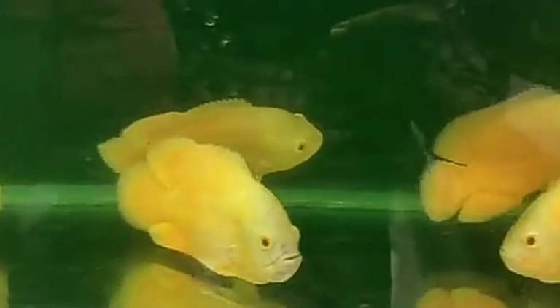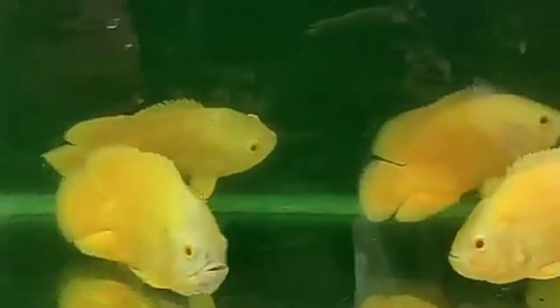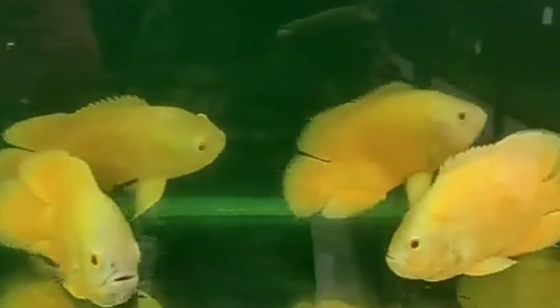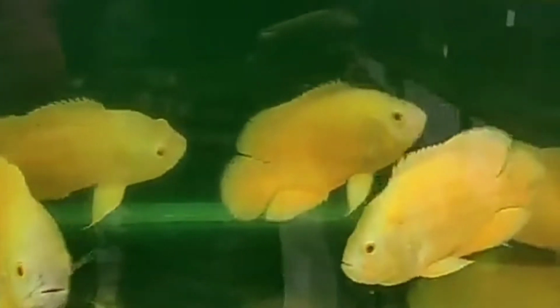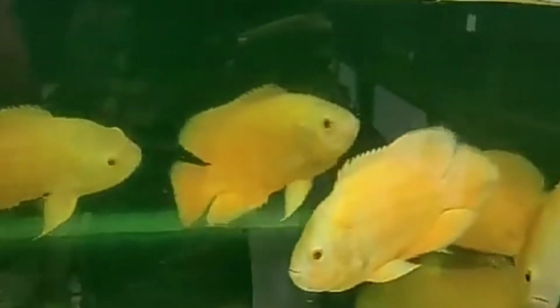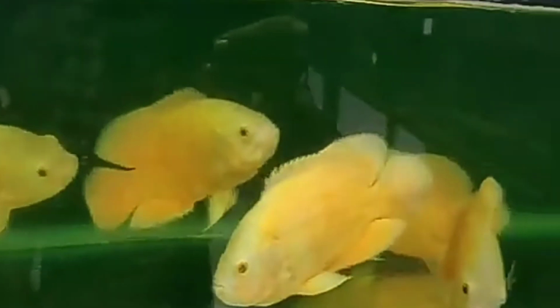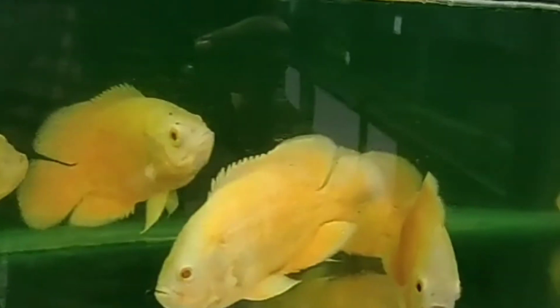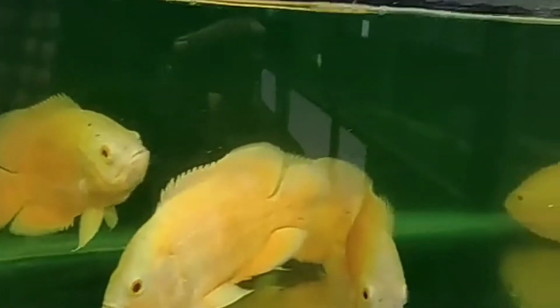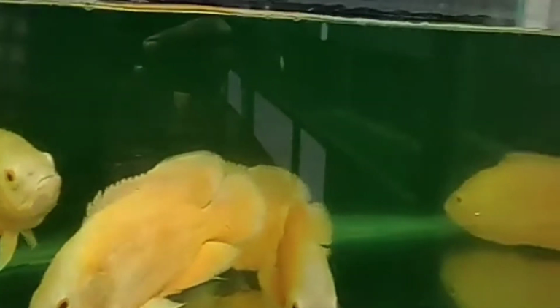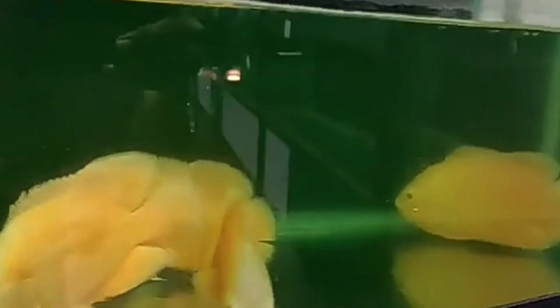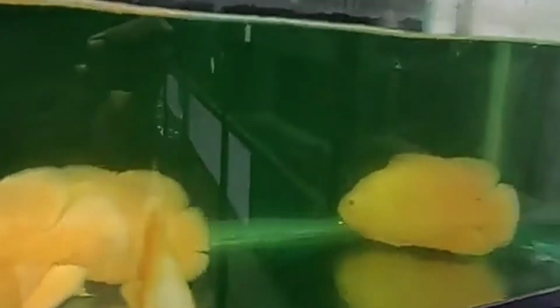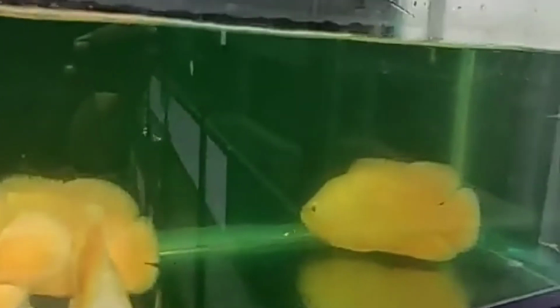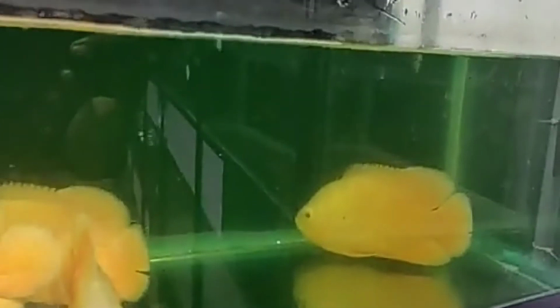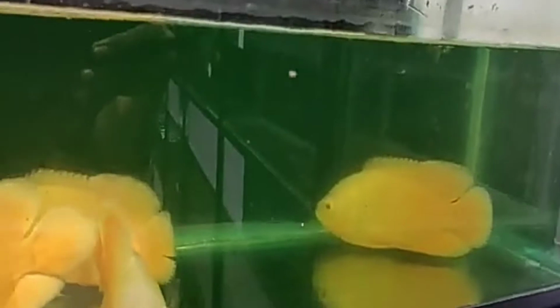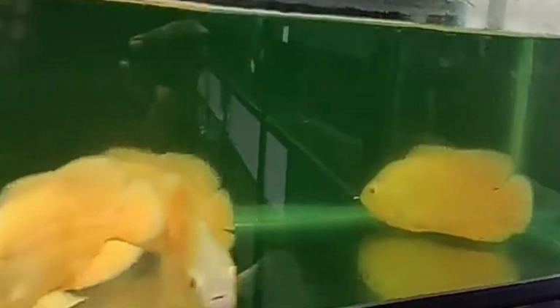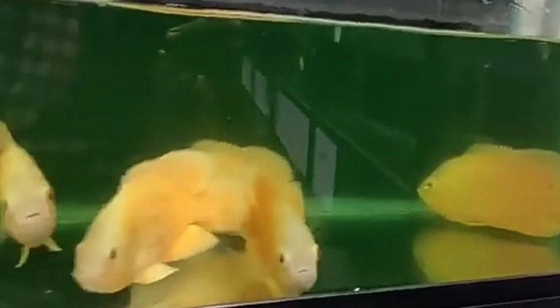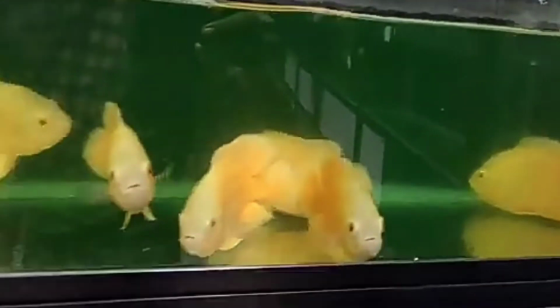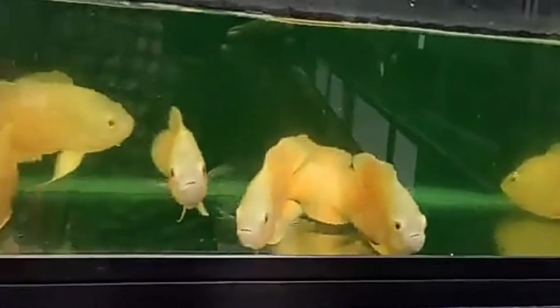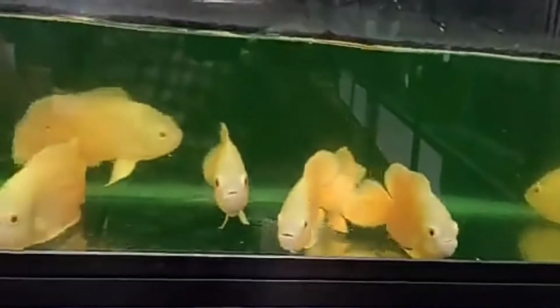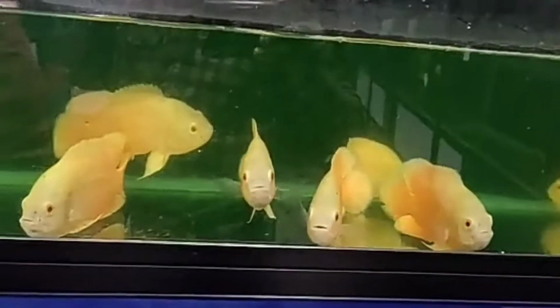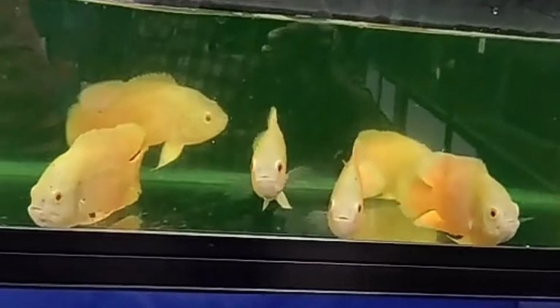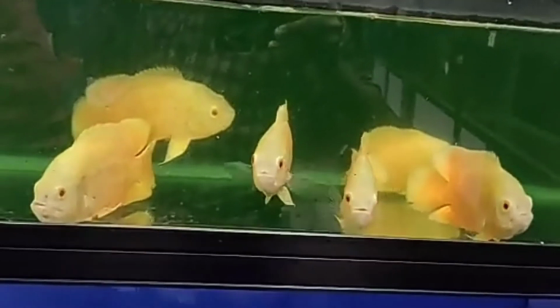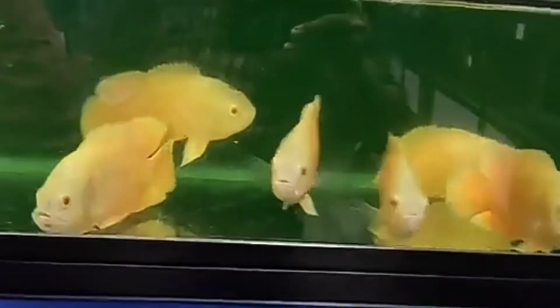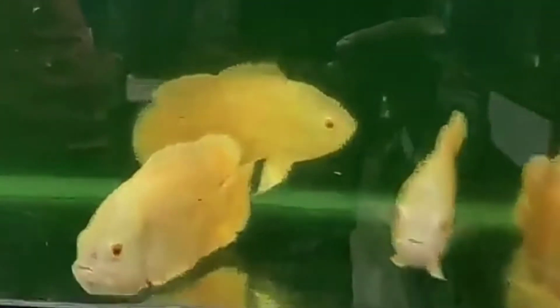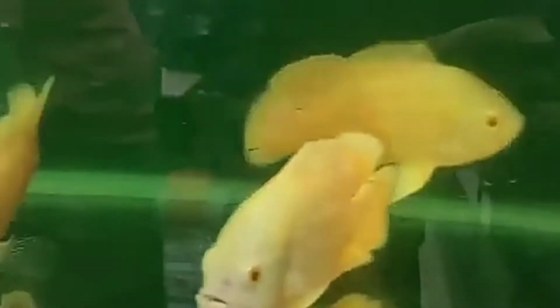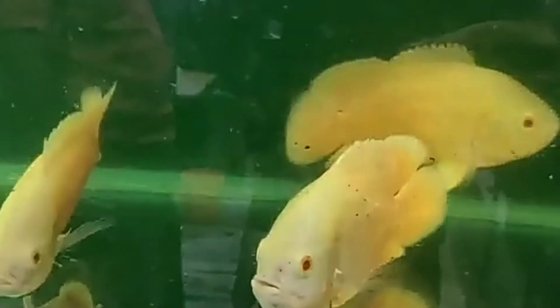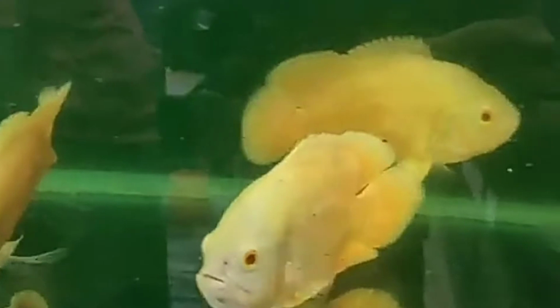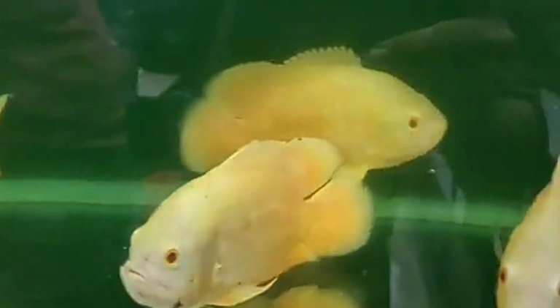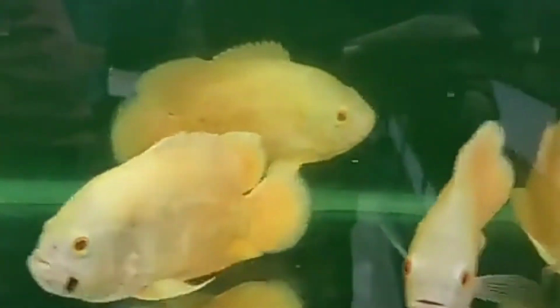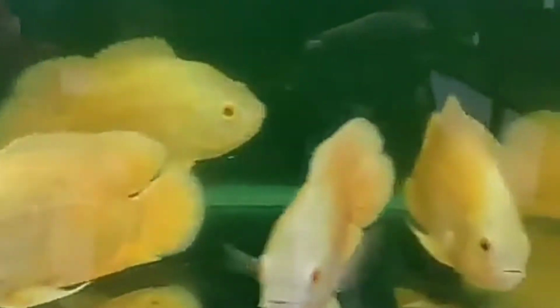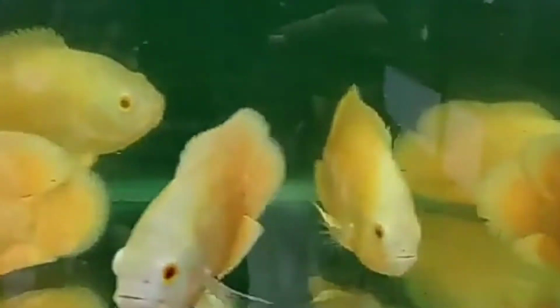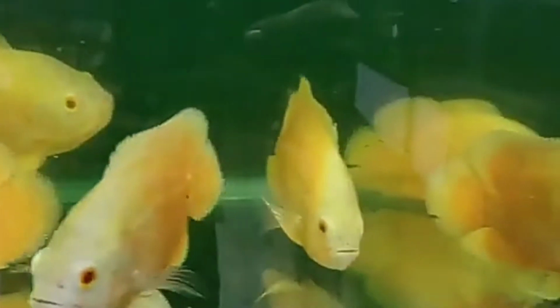Hi, hello friends! Welcome to Tamil Aquarium! Today we are doing an Oscar Fish top-to-bottom review. If you want to watch this video, please subscribe to our channel and press the bell button. Let's watch this video.